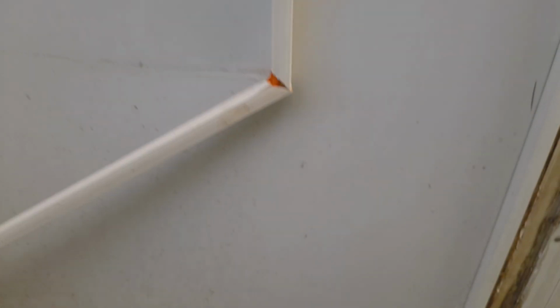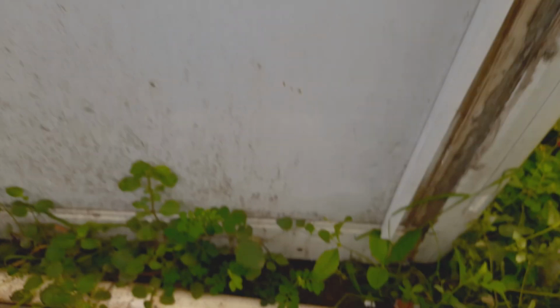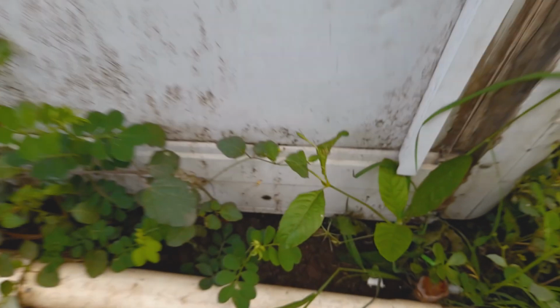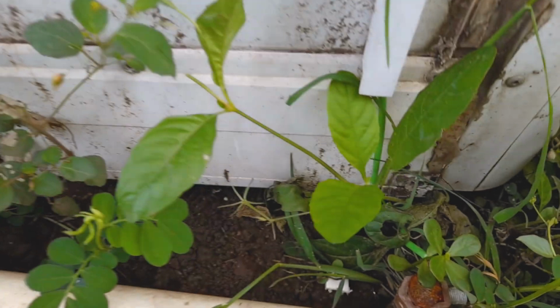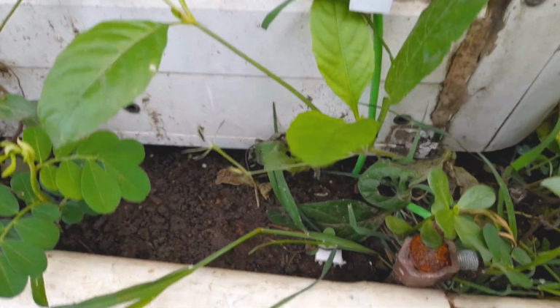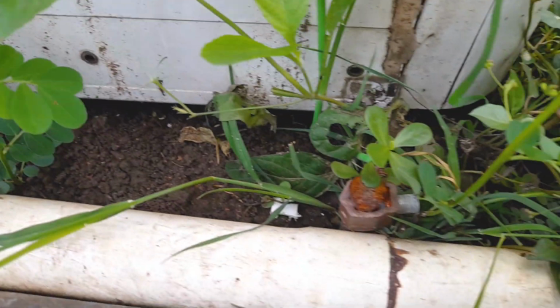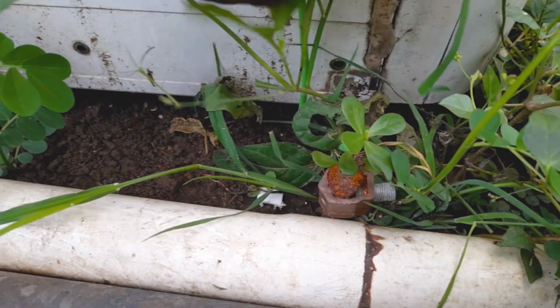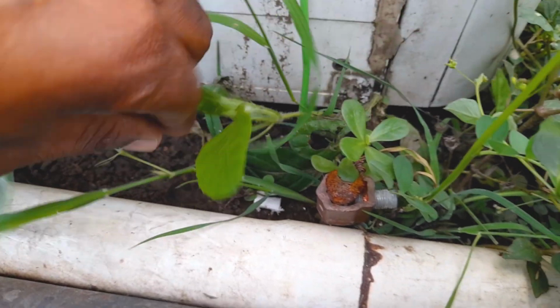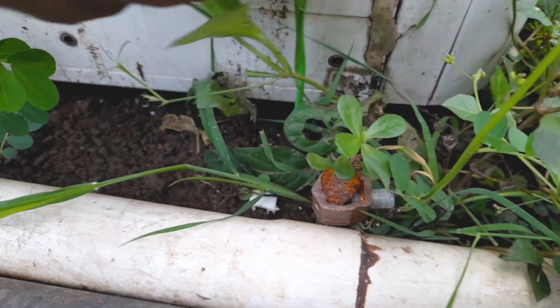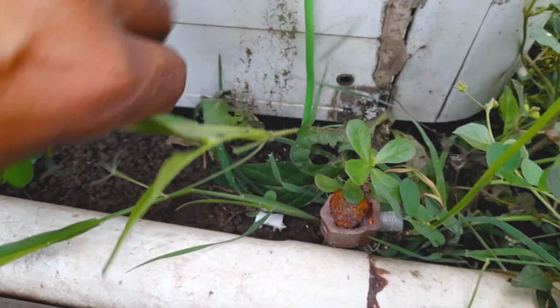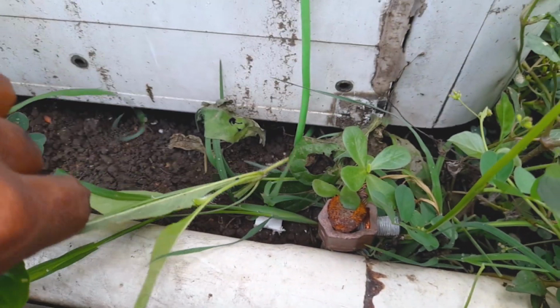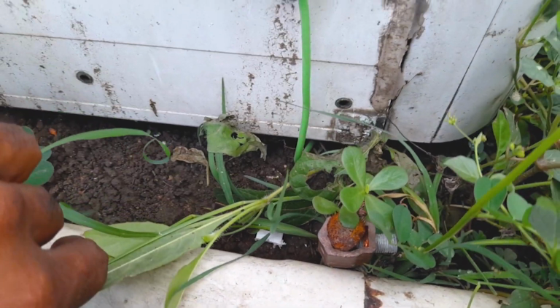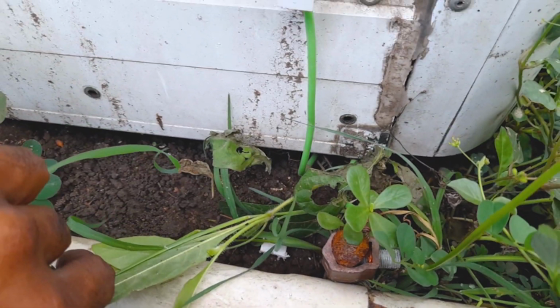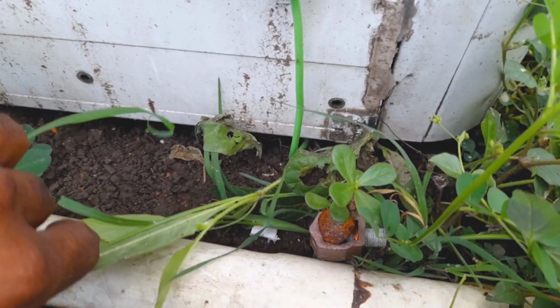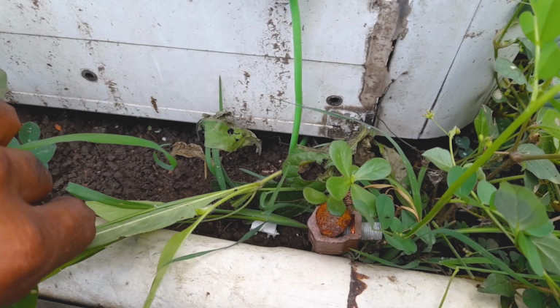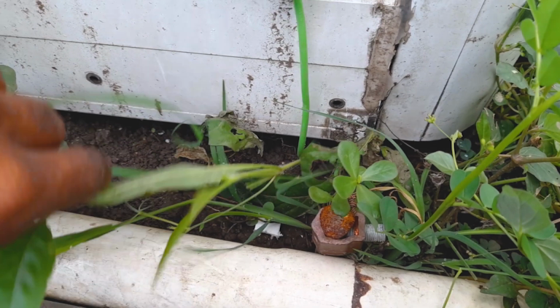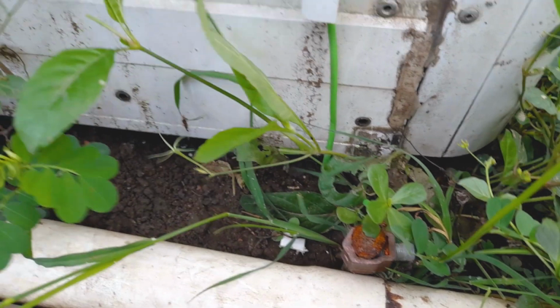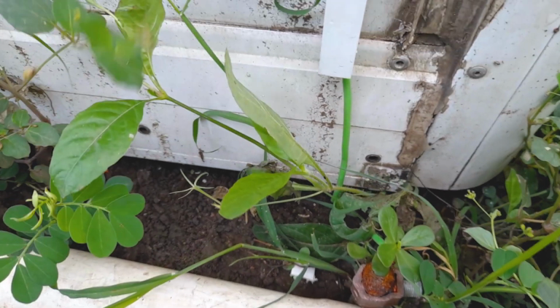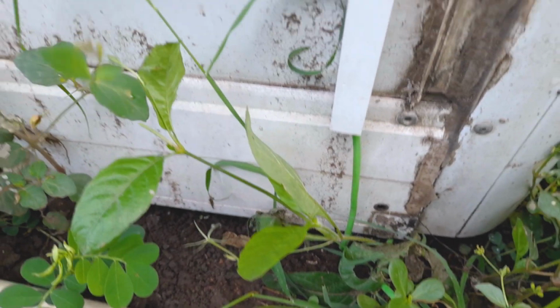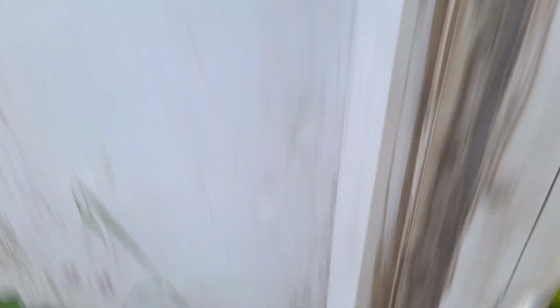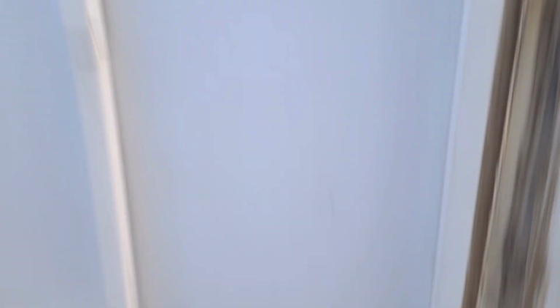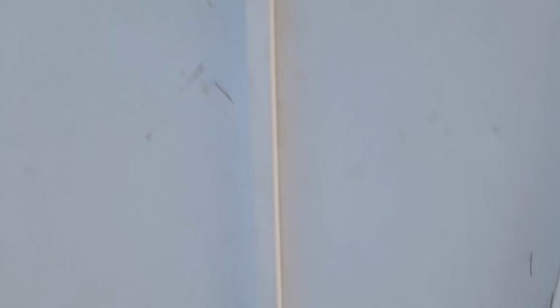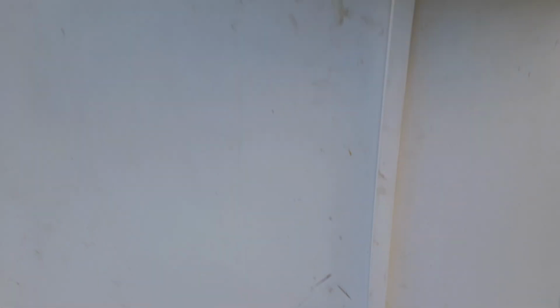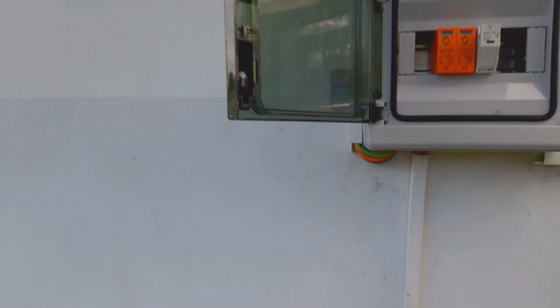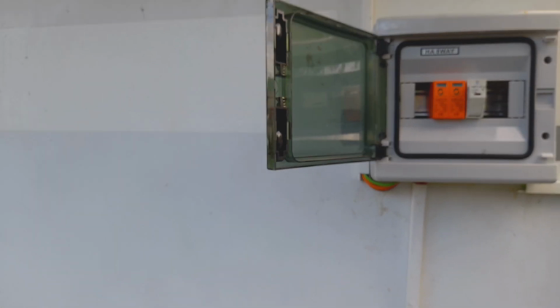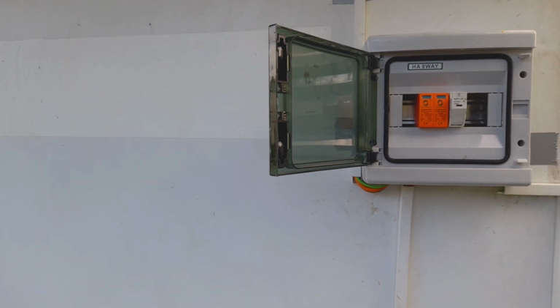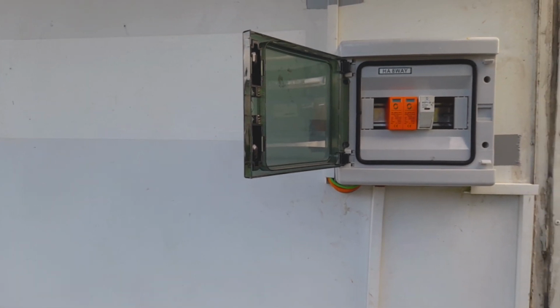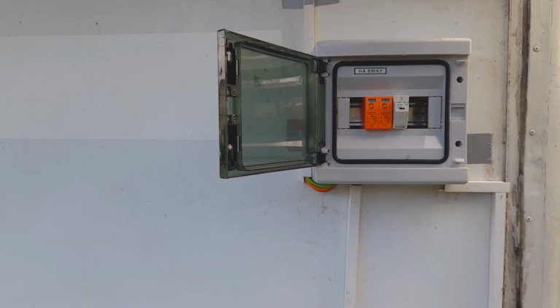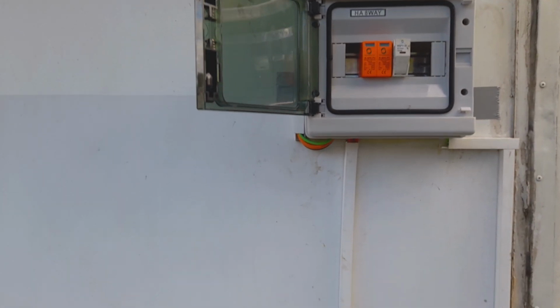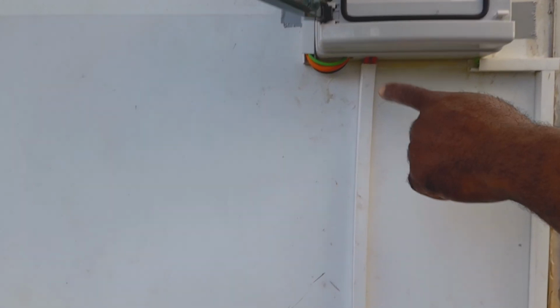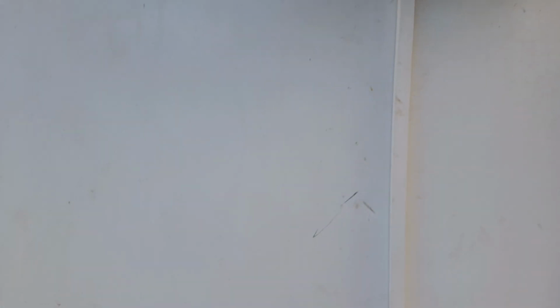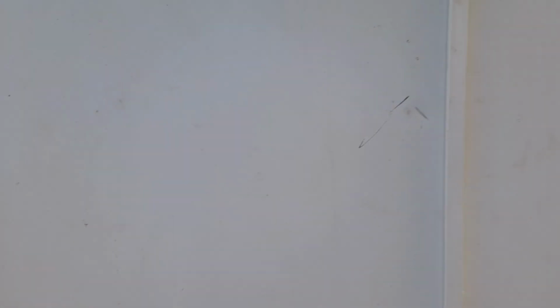It's properly grounded here, as you can see. Then taken from the box with two ends running back straight across to the unit.